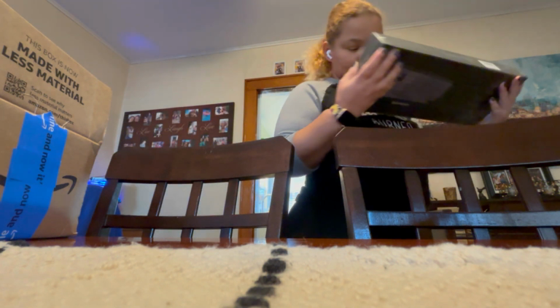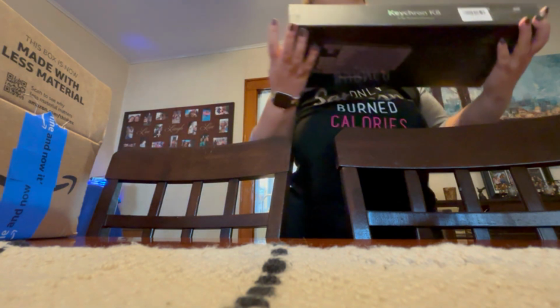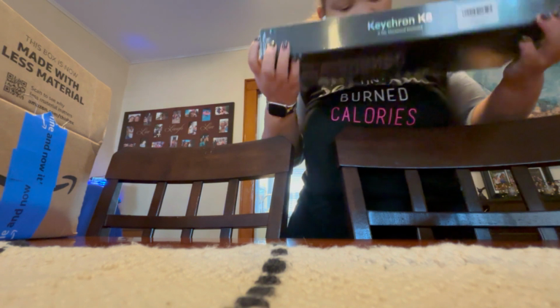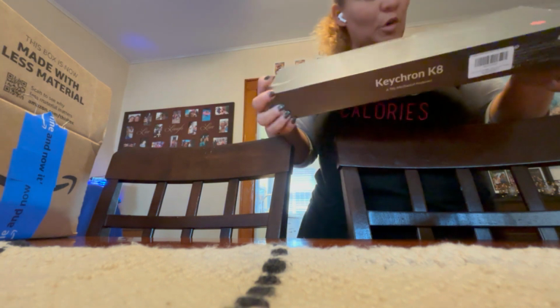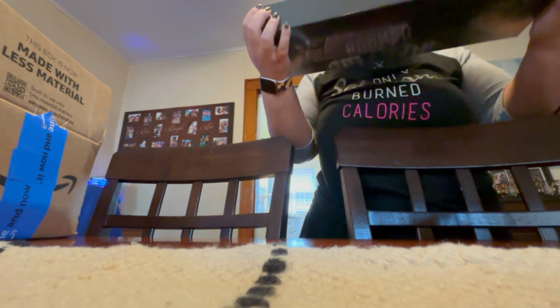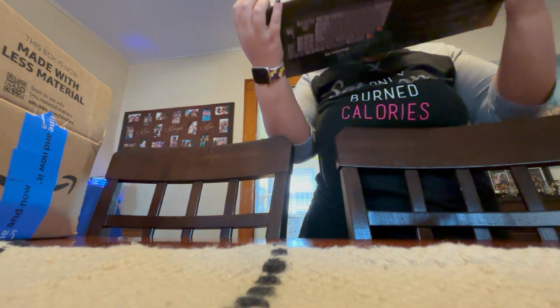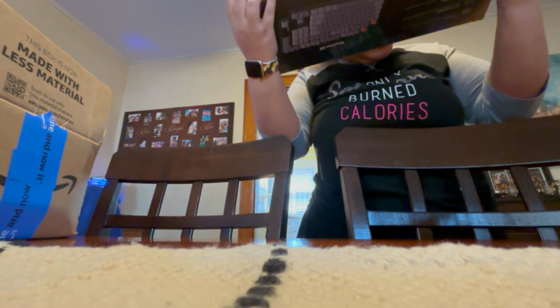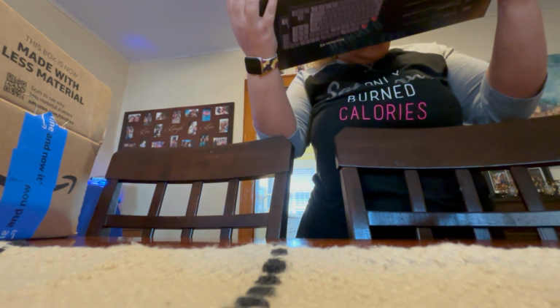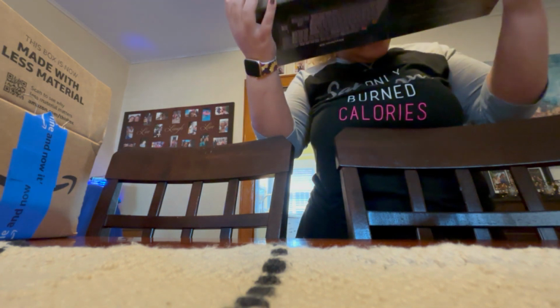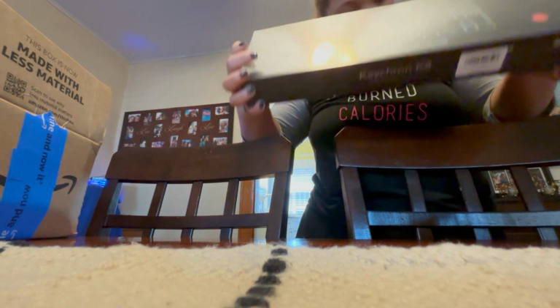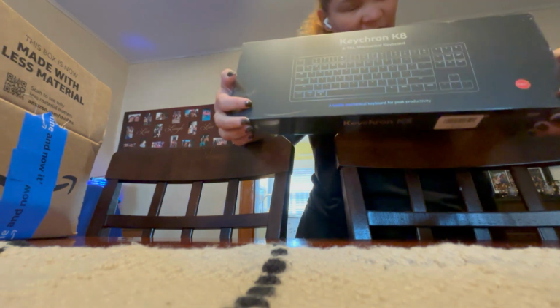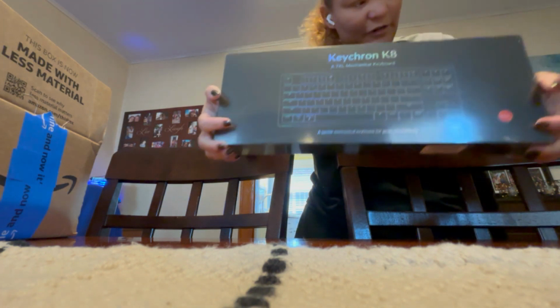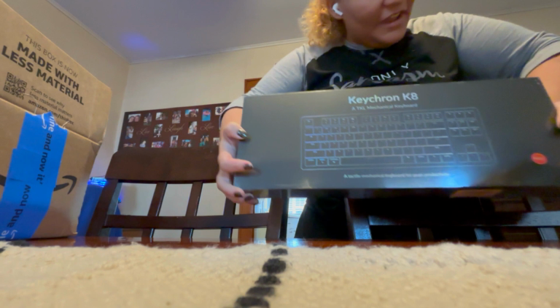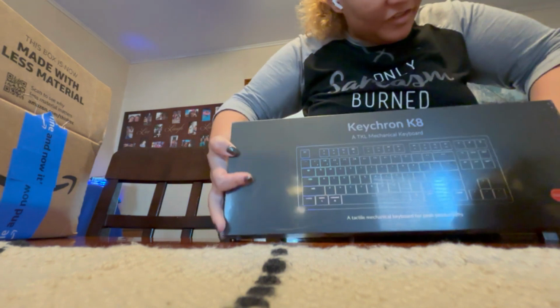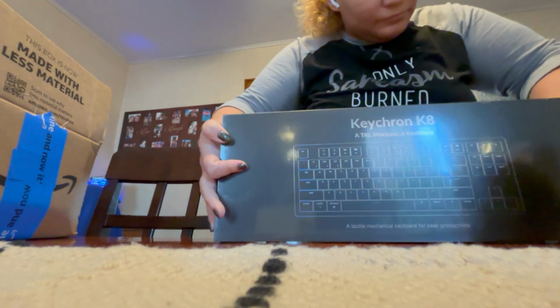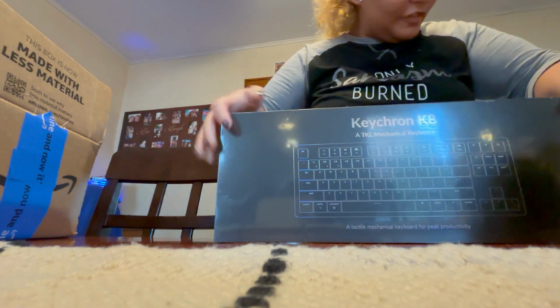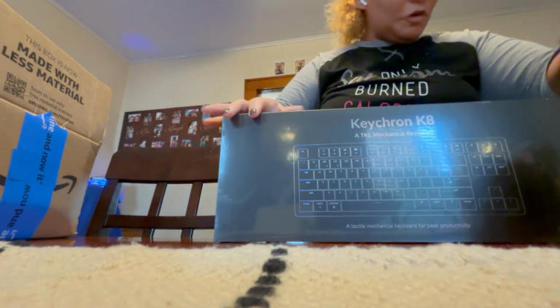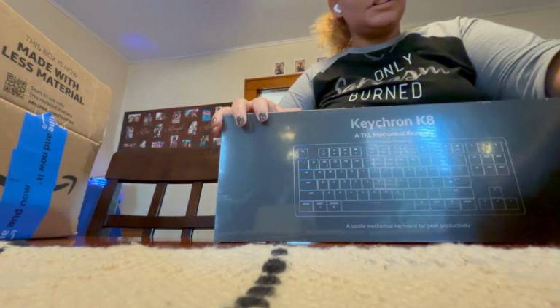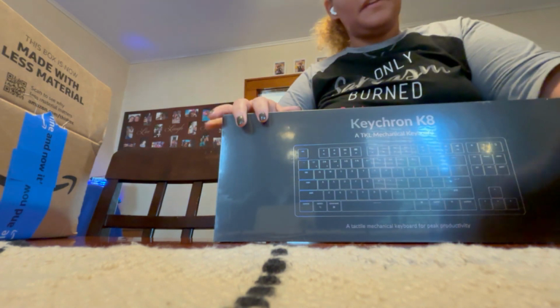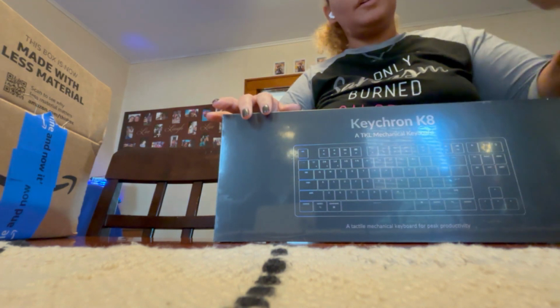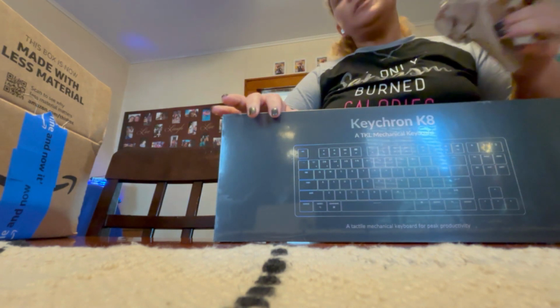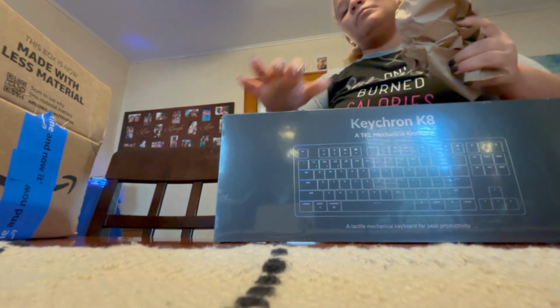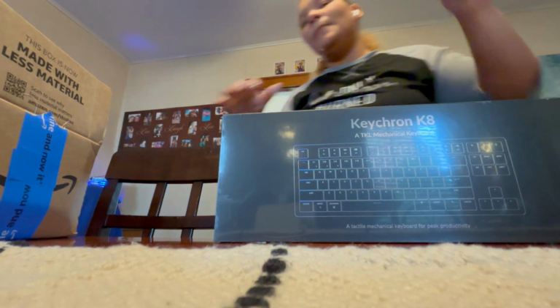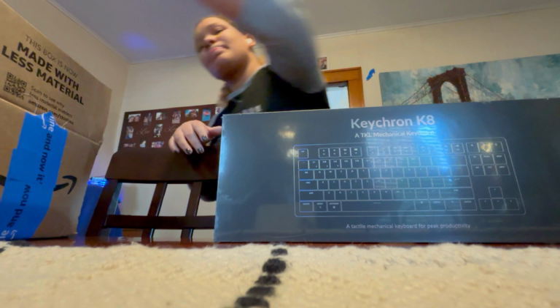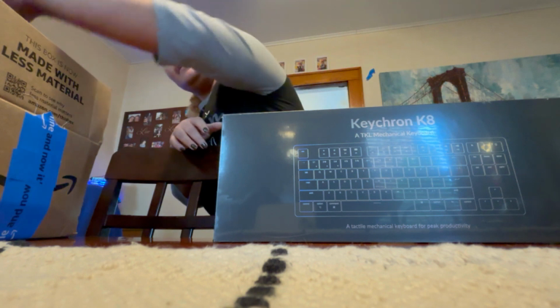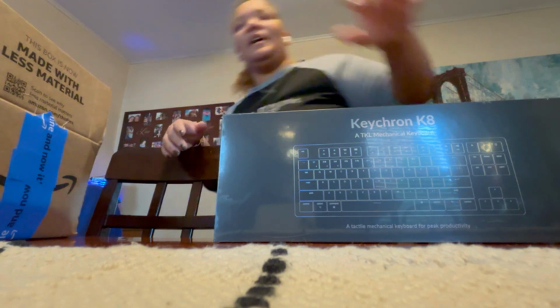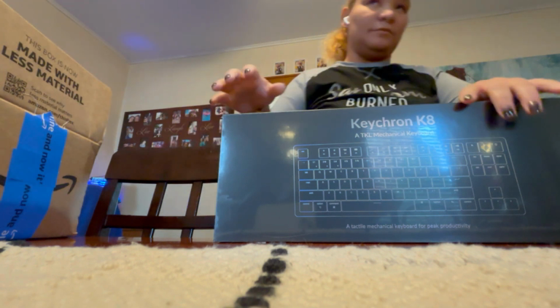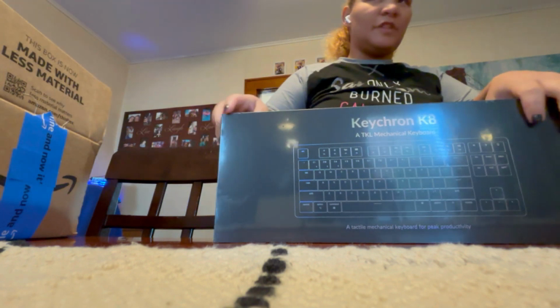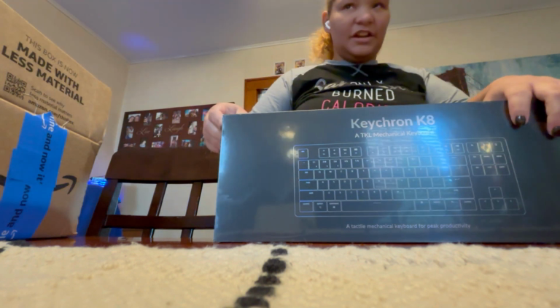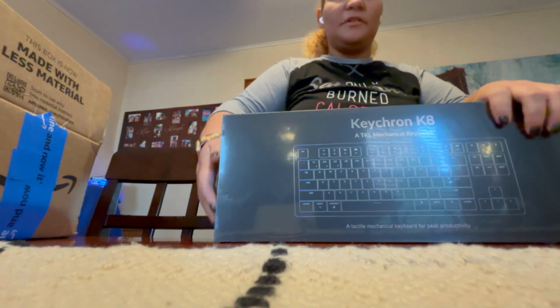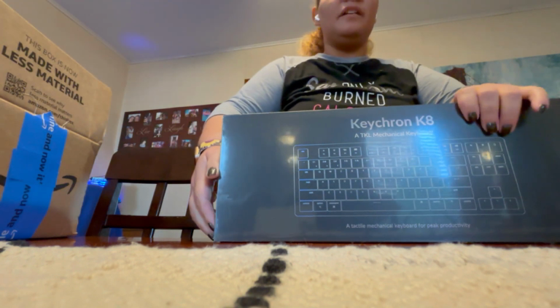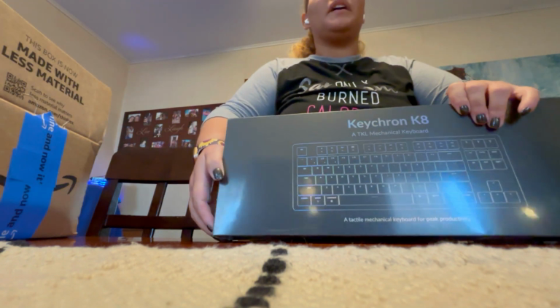And this is the keyboard. It is by the brand T-Crawl — the T-Crawl K8. There's also a pro version of this keyboard, but I did not buy that one because there's really no difference.